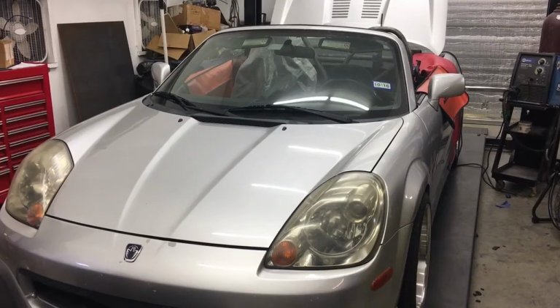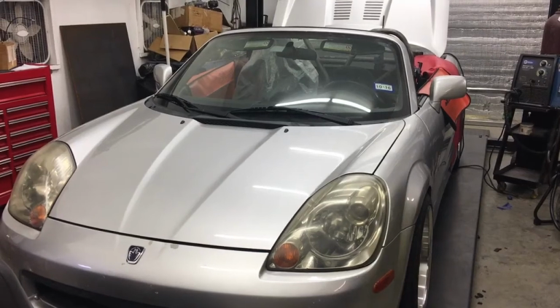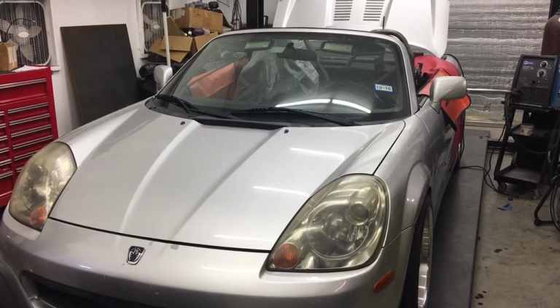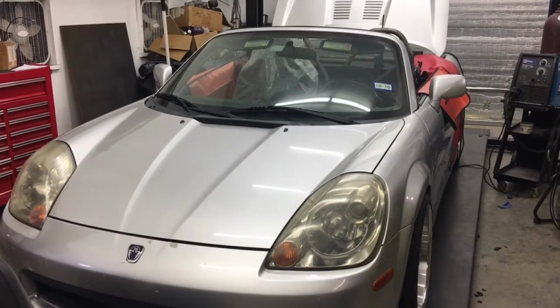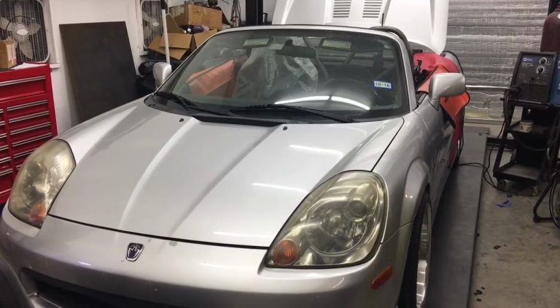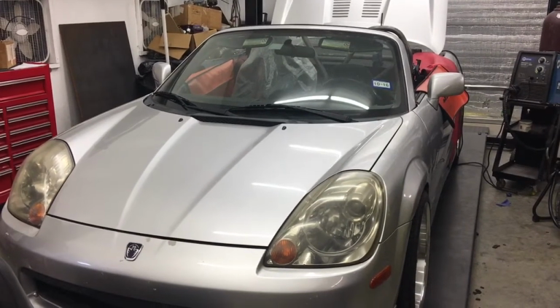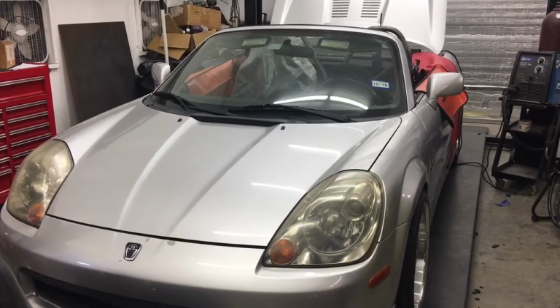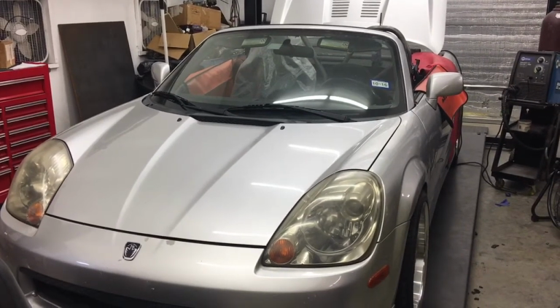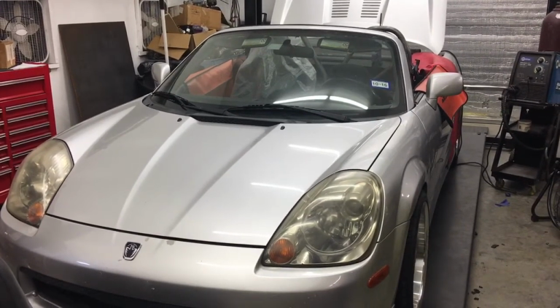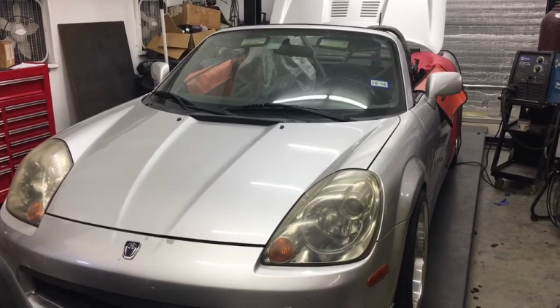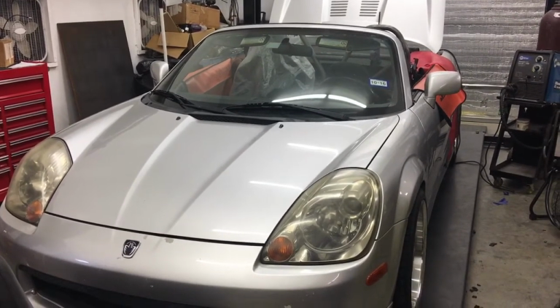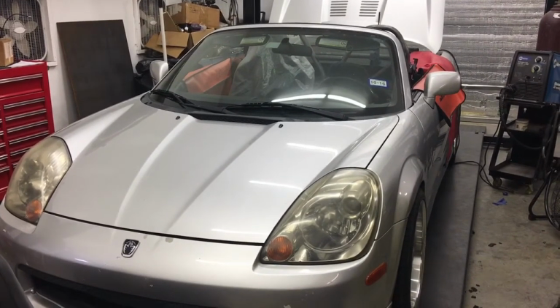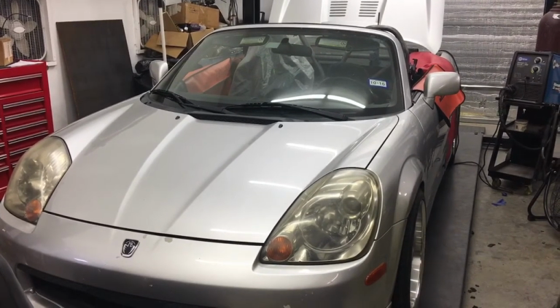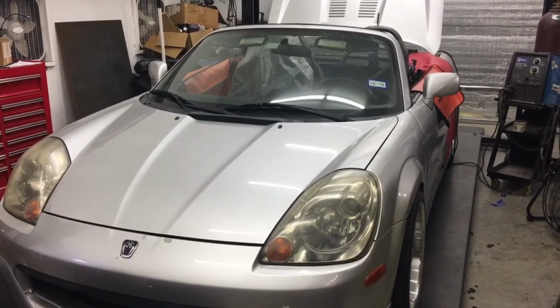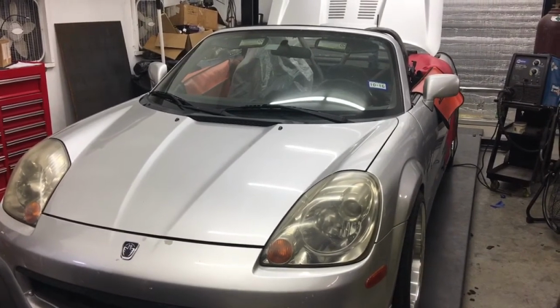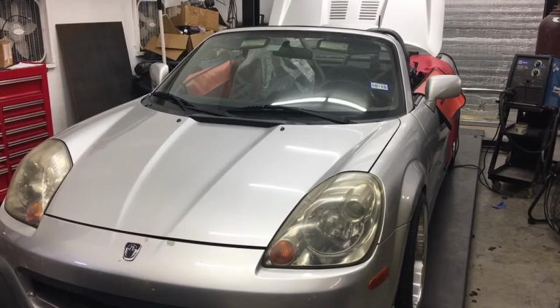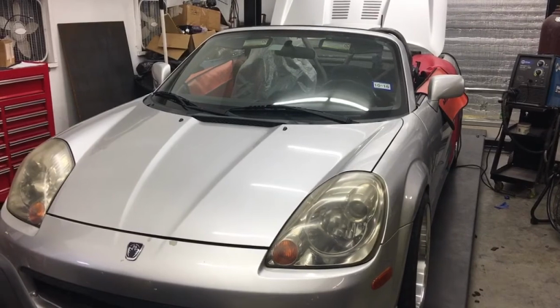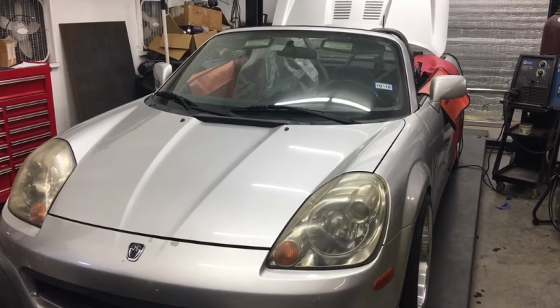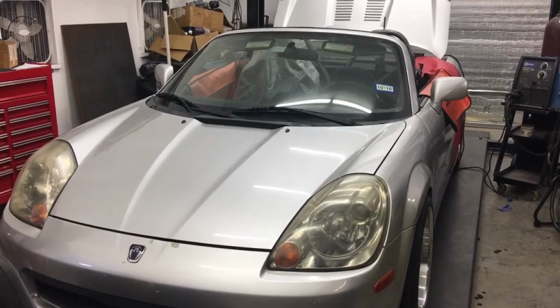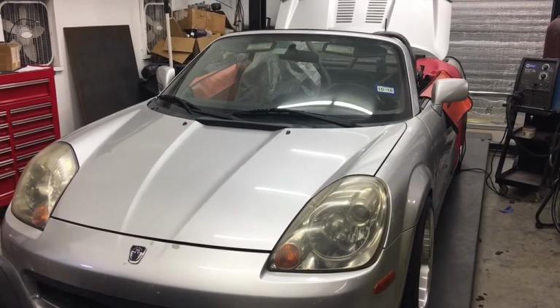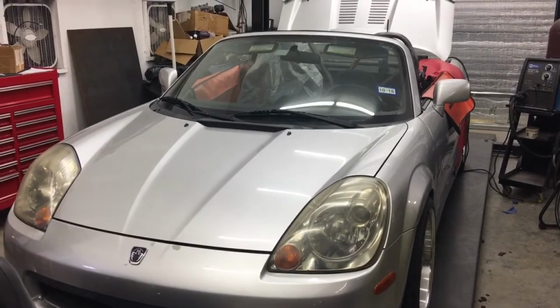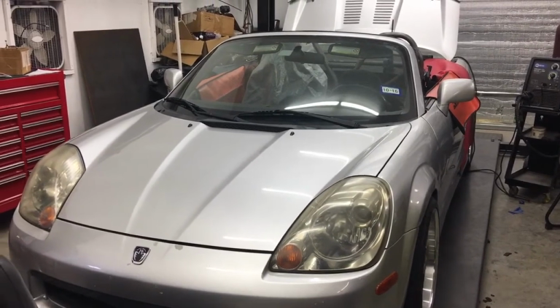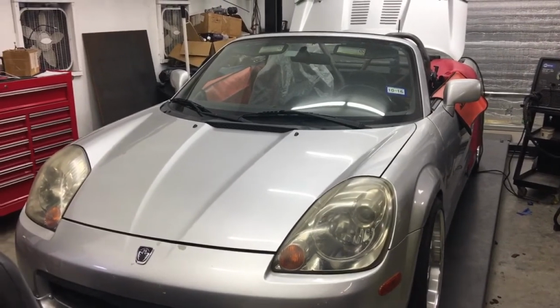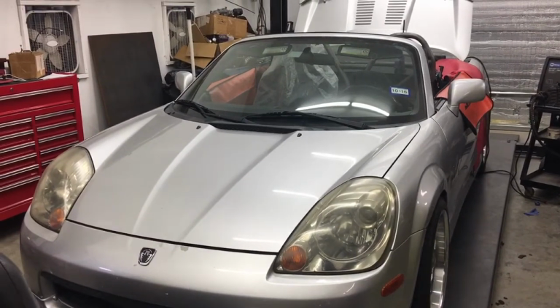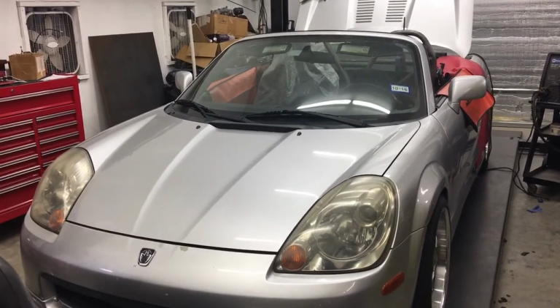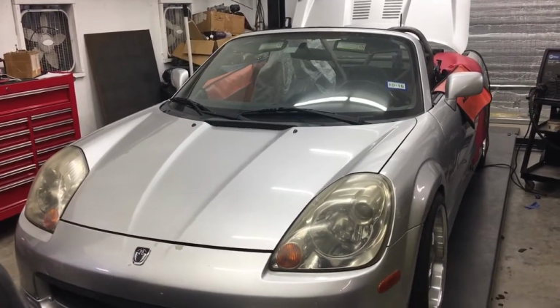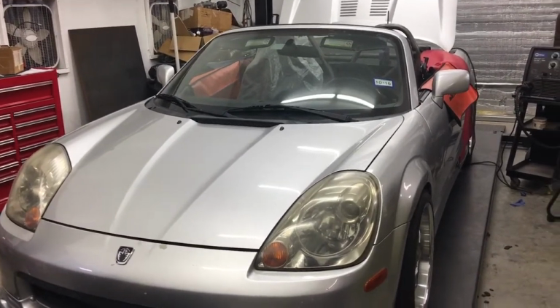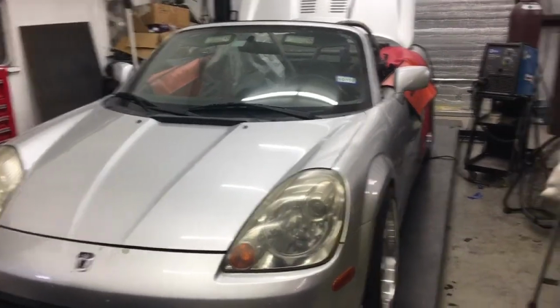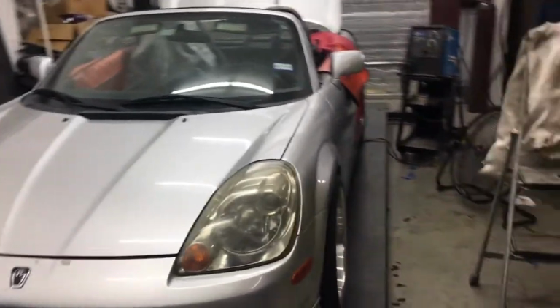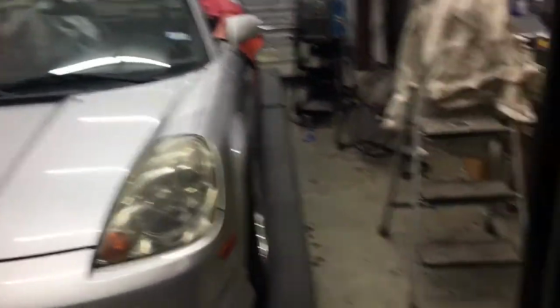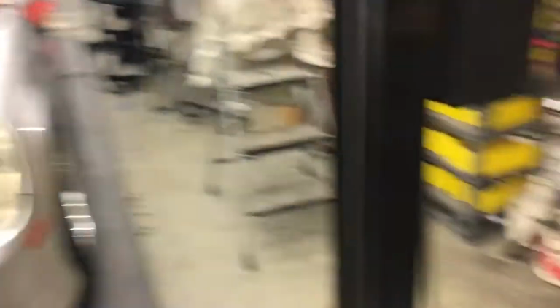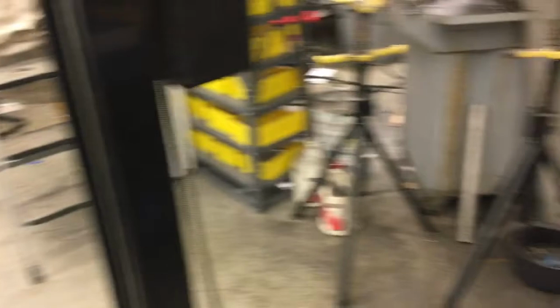Hey and welcome back to the DDPR MR2 Squared project. It is evening of day 19 and a lot has been going on here, so I'm gonna try to bring you up to speed on what's been happening.